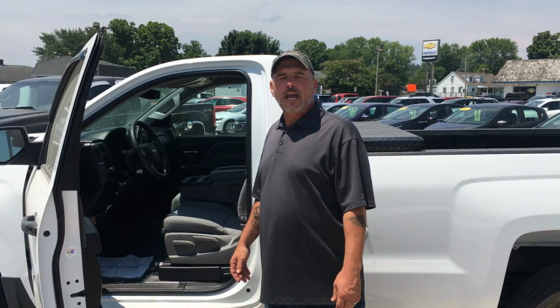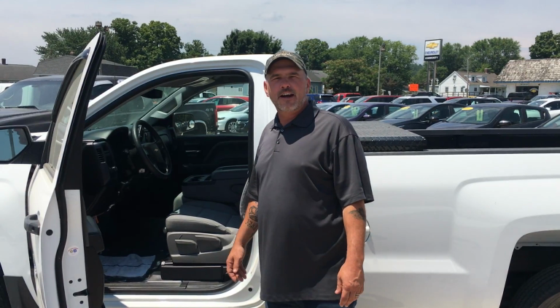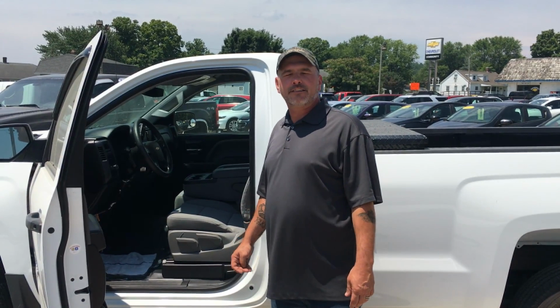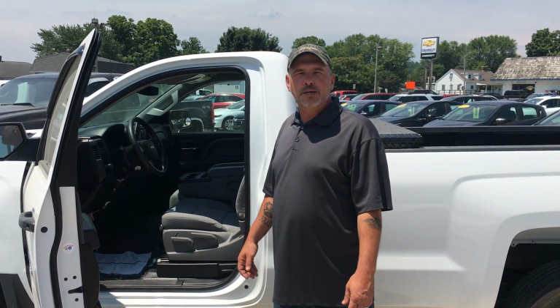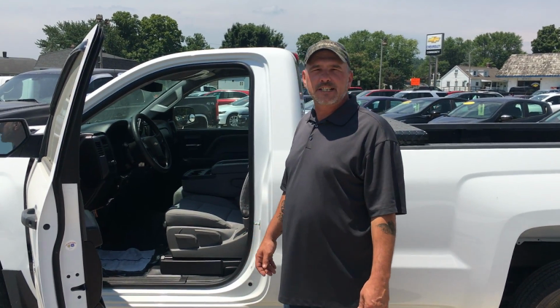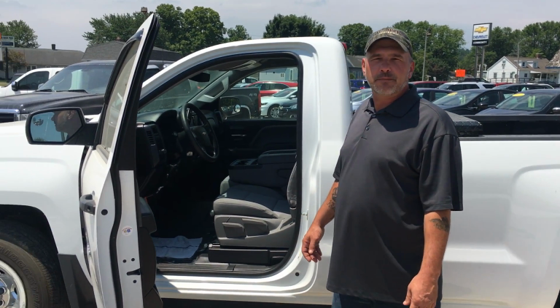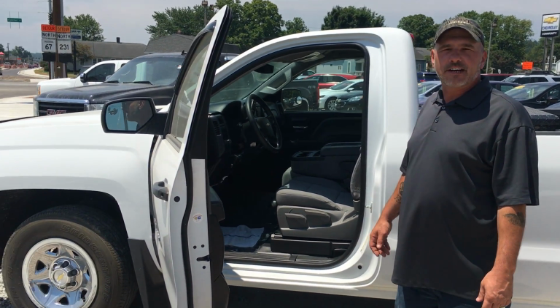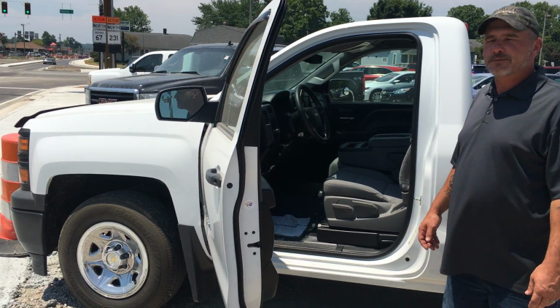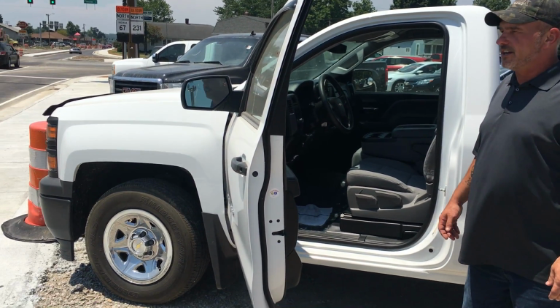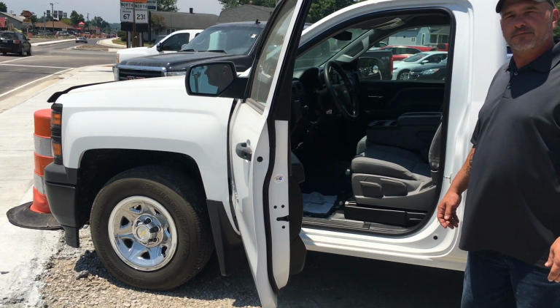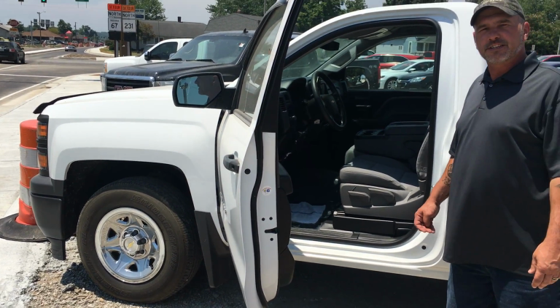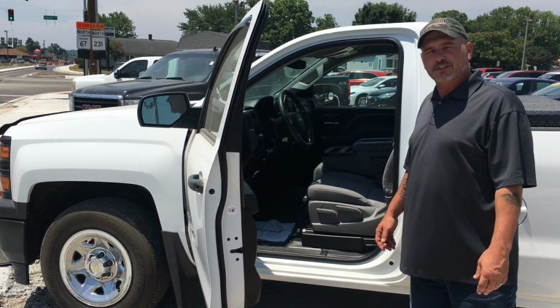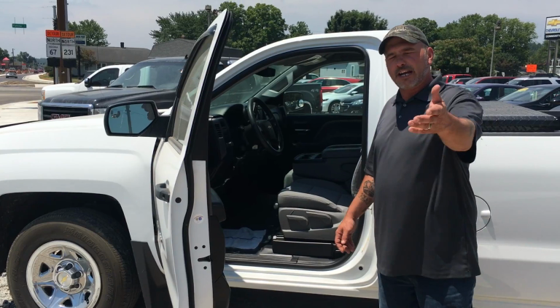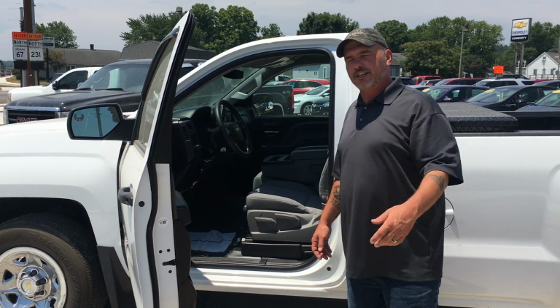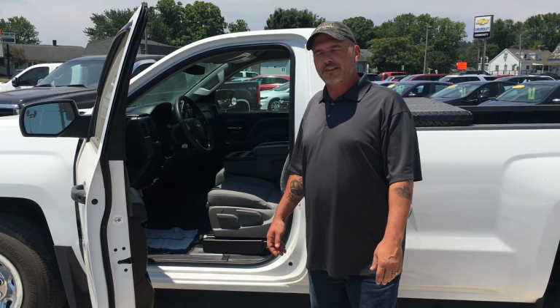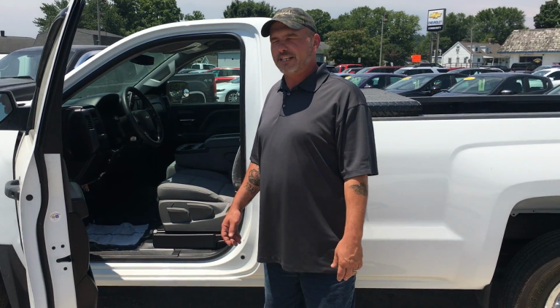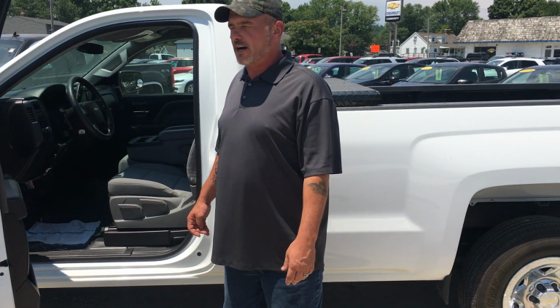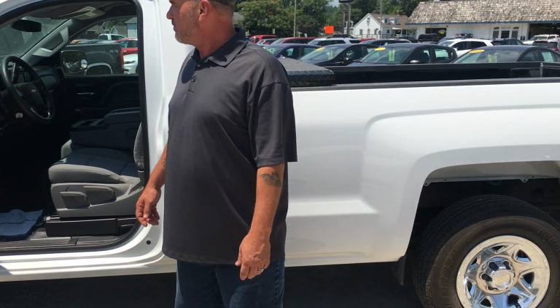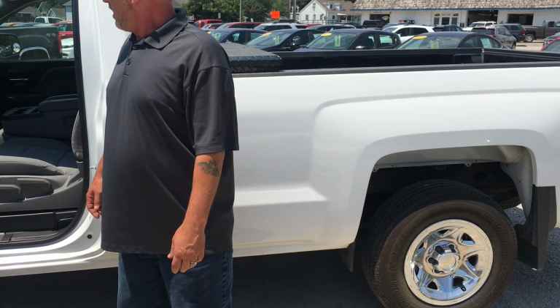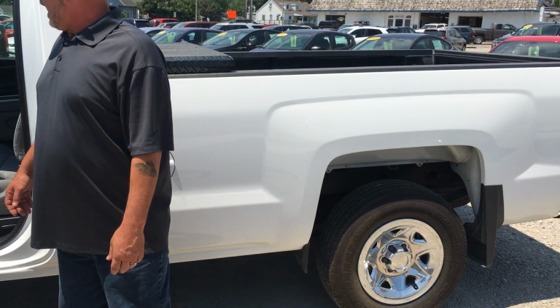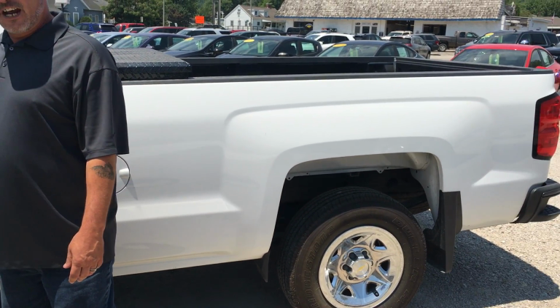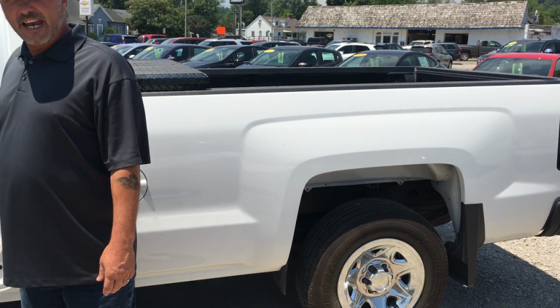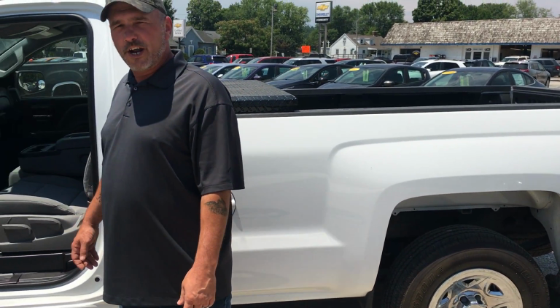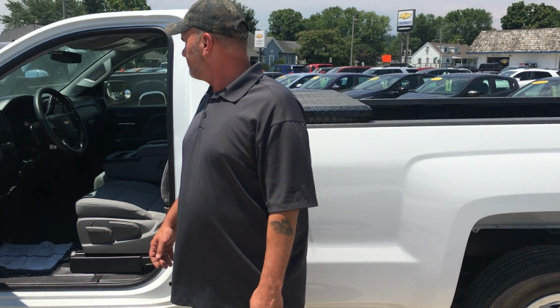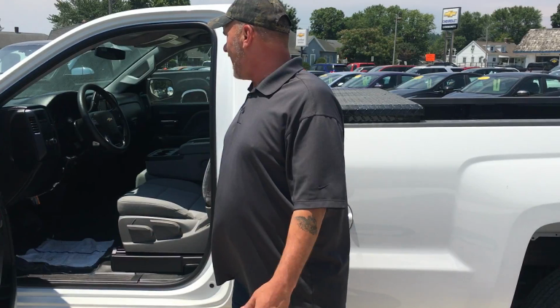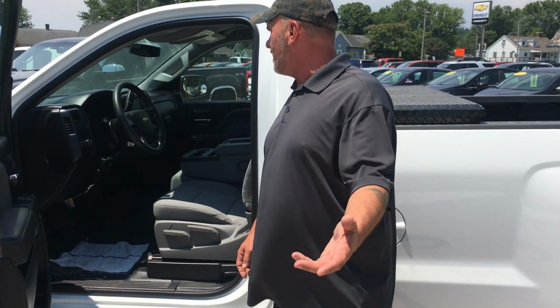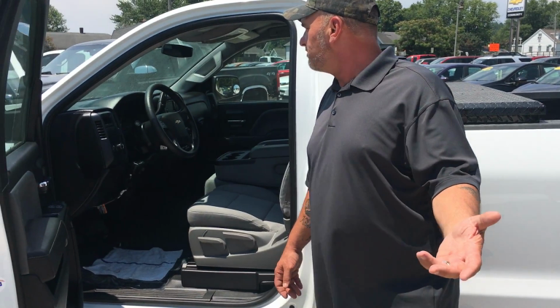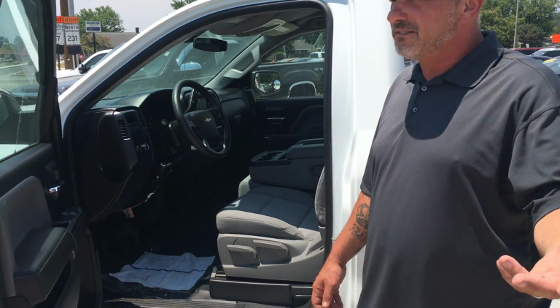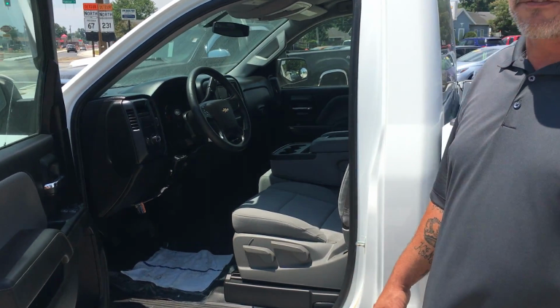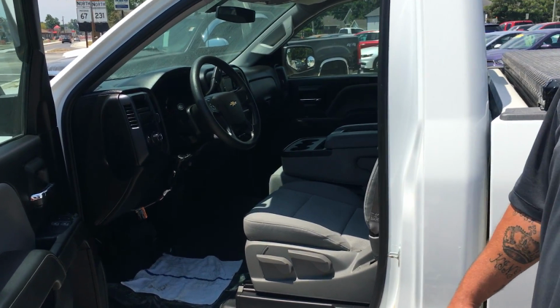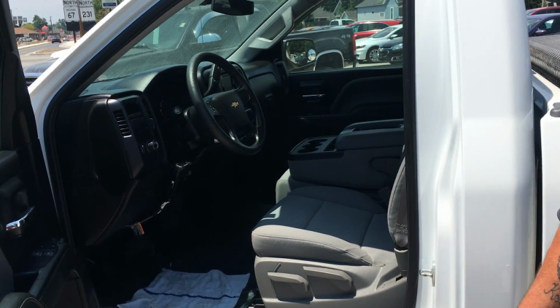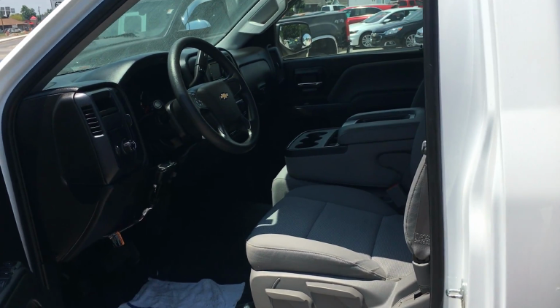Hey, Mr. Hennick, this is William Skaggs up here at Community Chevrolet. Just want to show you this truck I was talking to you about, the '14 Silverado. Clean AutoCheck, one owner, it's got a little under 44,000 miles on it.